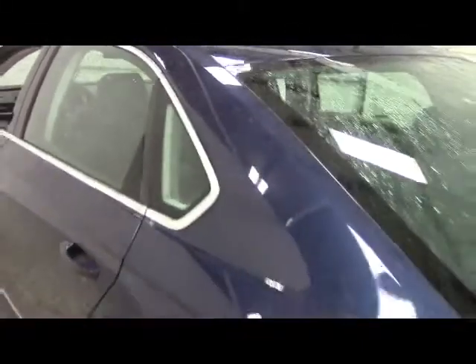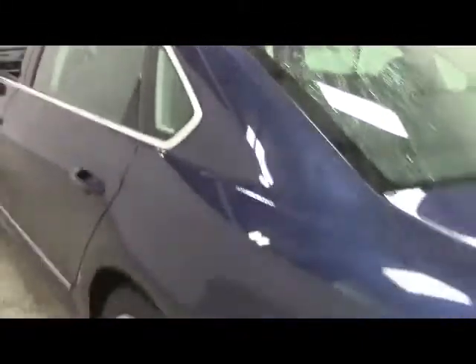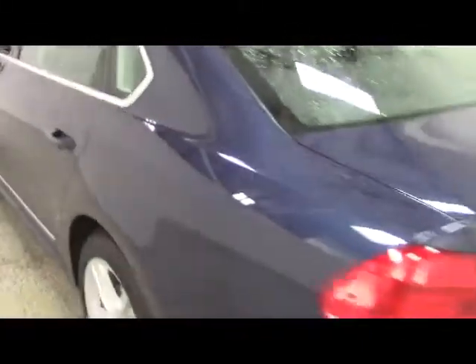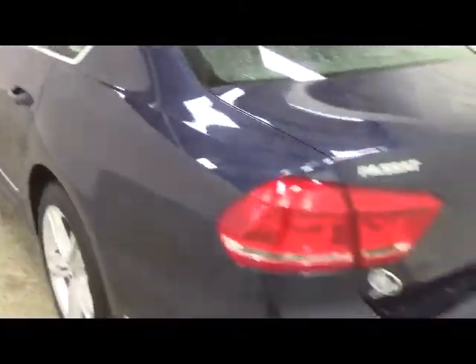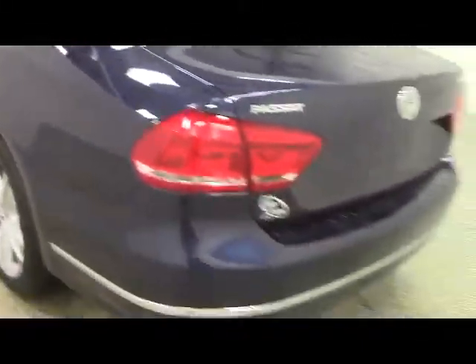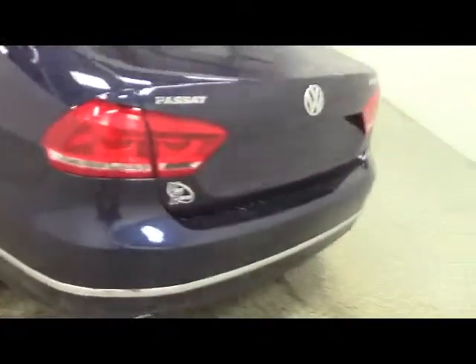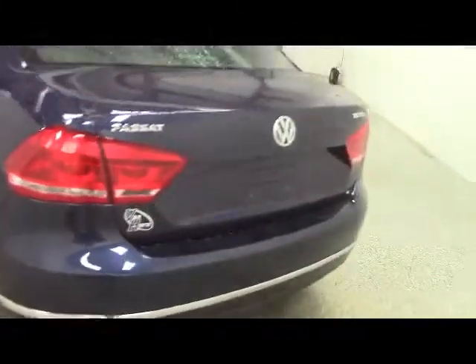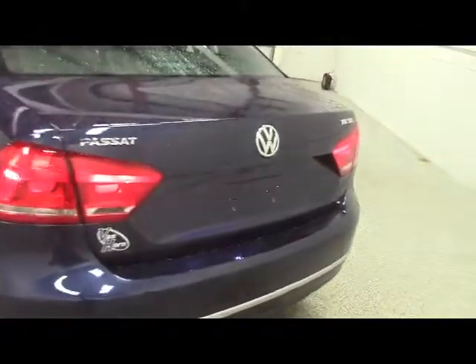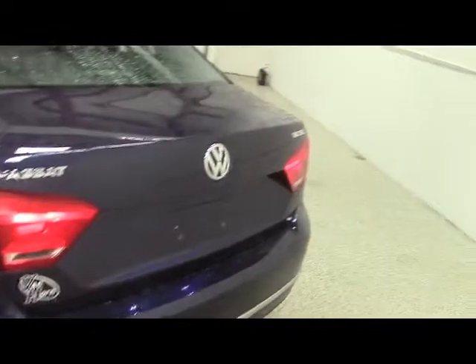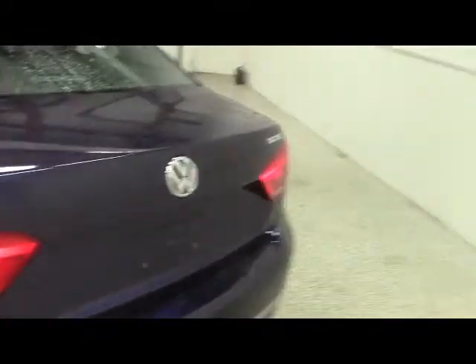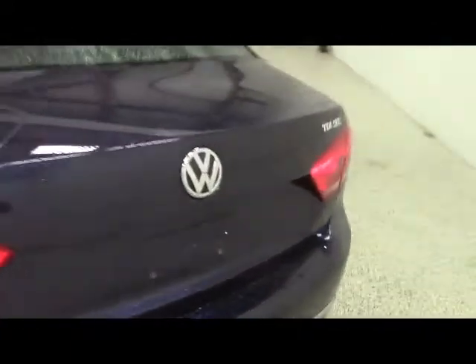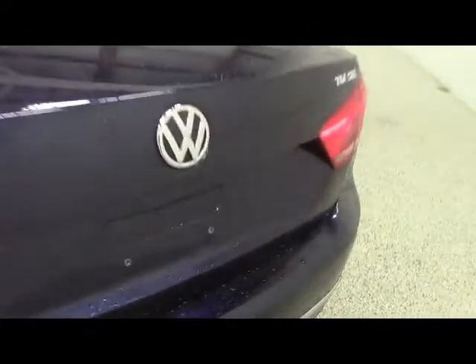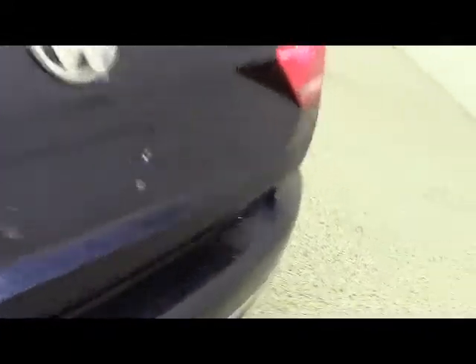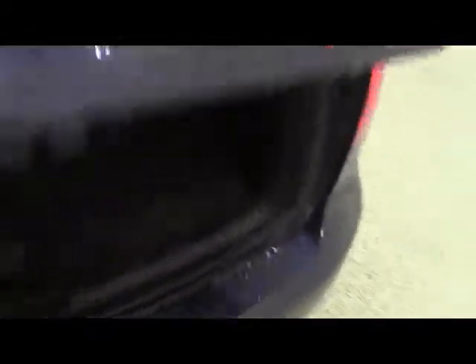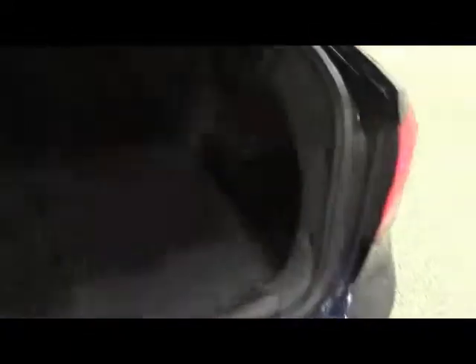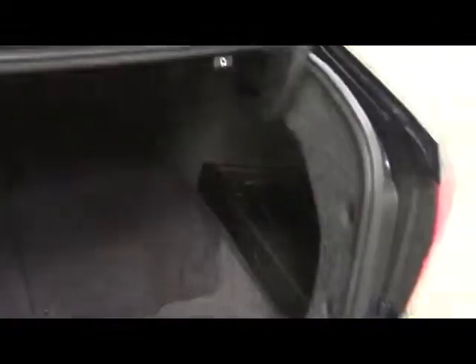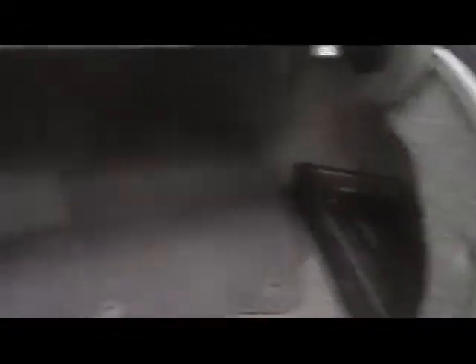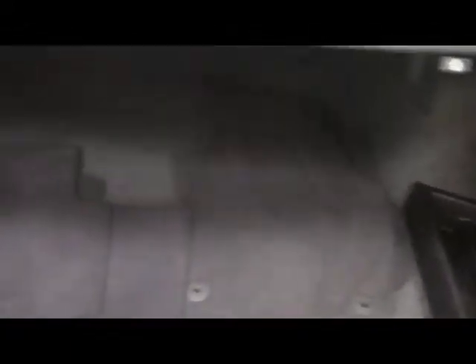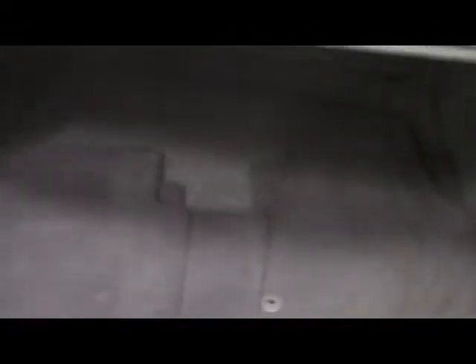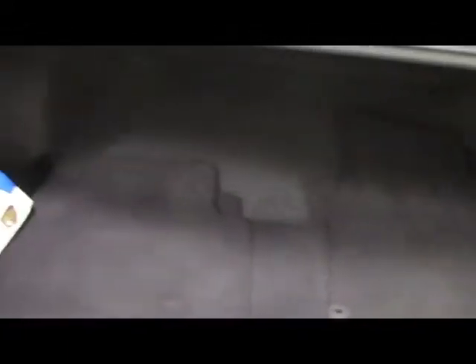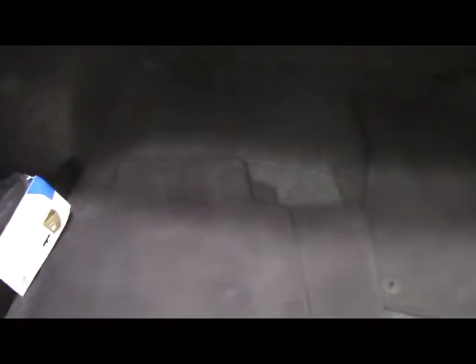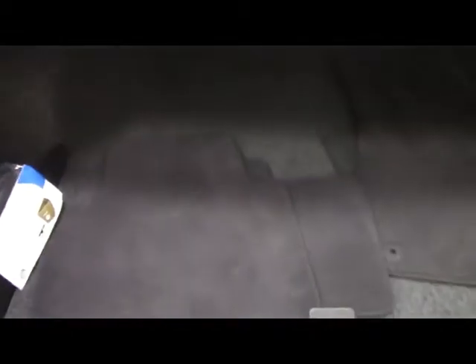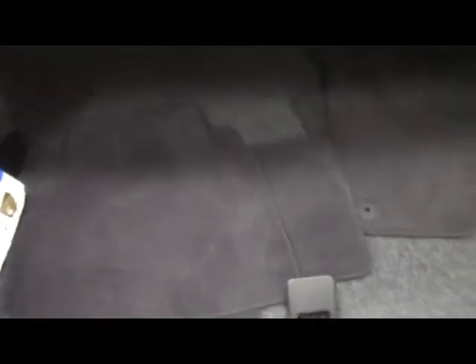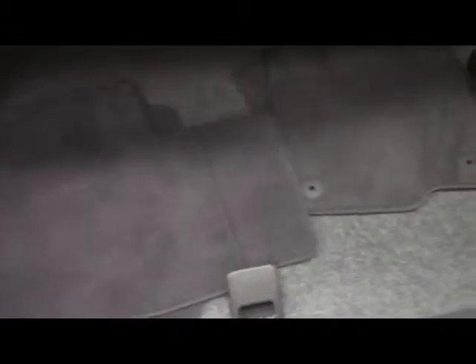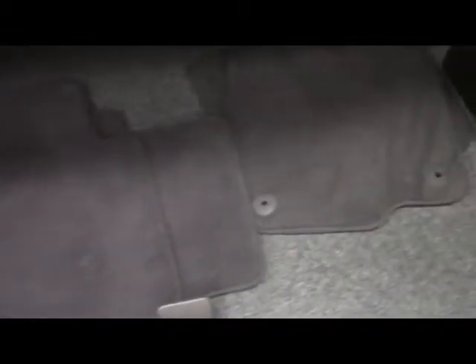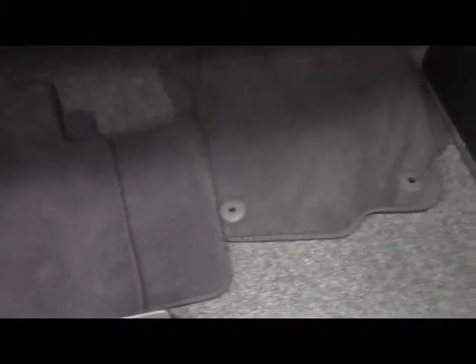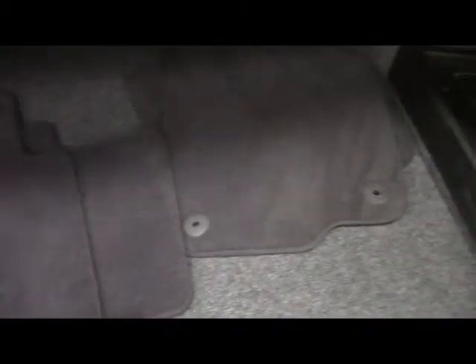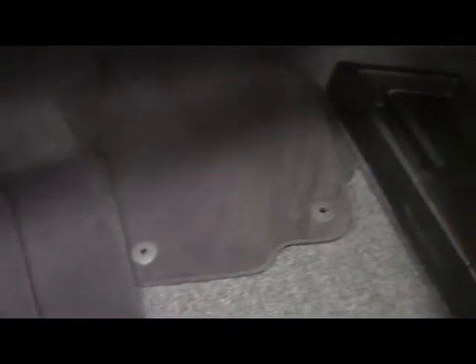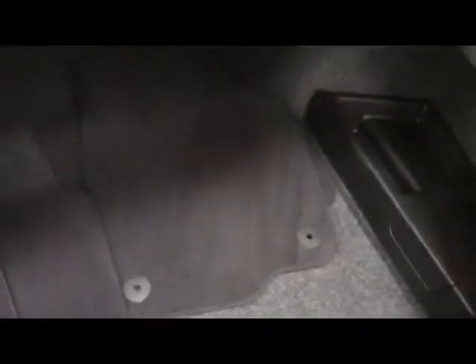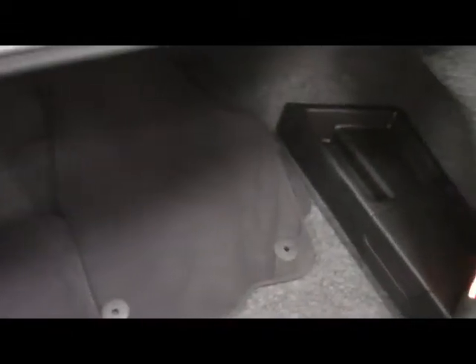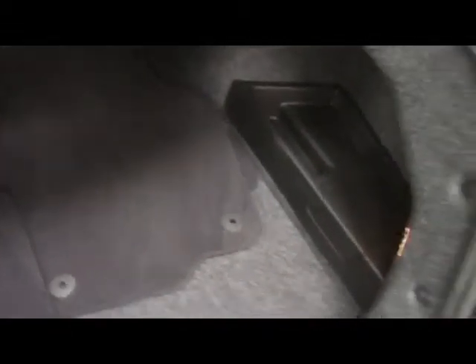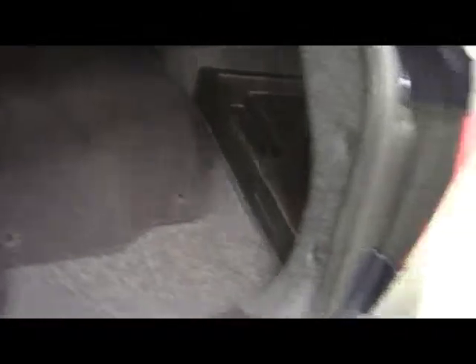Moving to the back and opening the trunk. Inside, you'll notice that we have plenty of storage room for all your groceries, golf clubs, and travel needs. And this vehicle comes equipped with a set of floor mats.